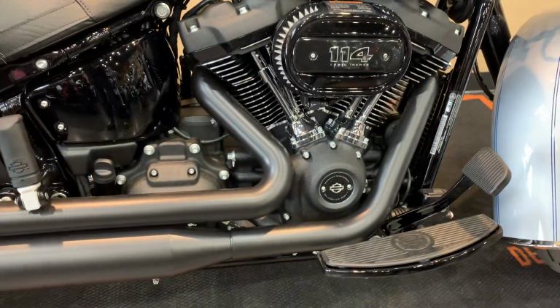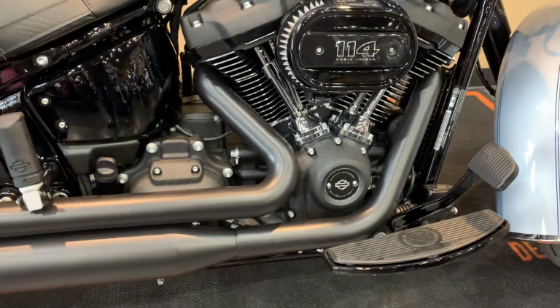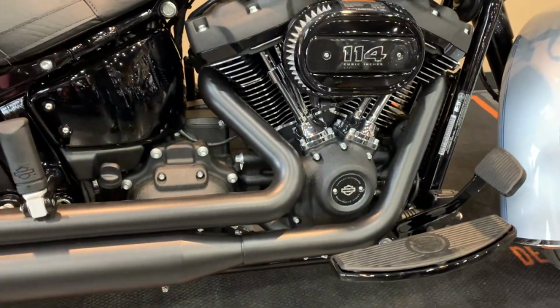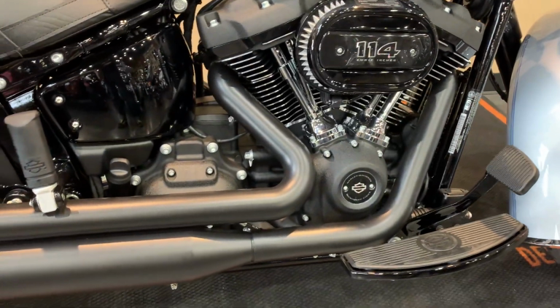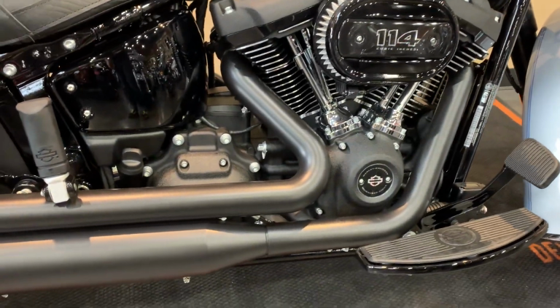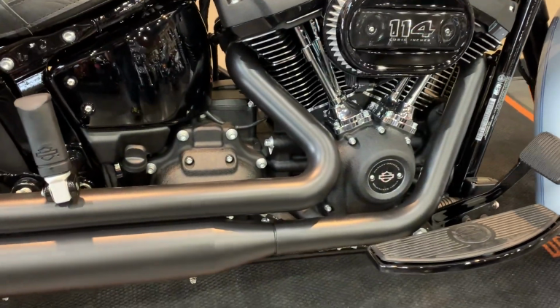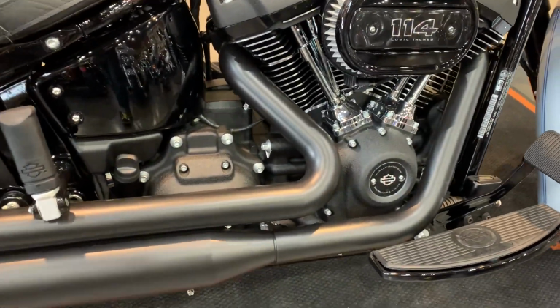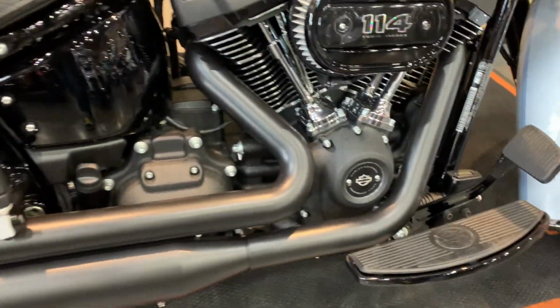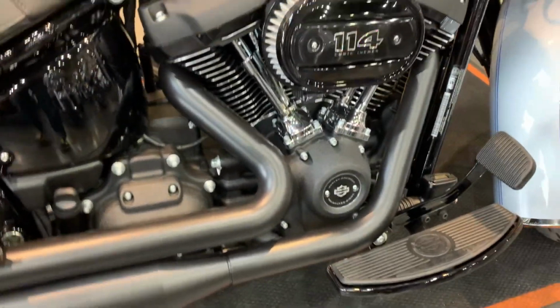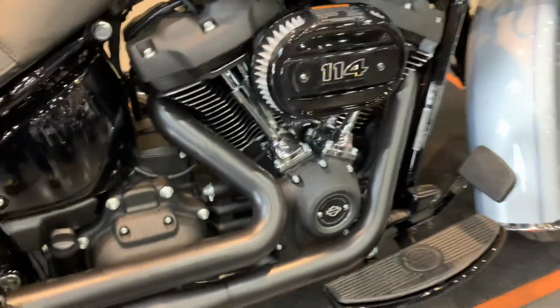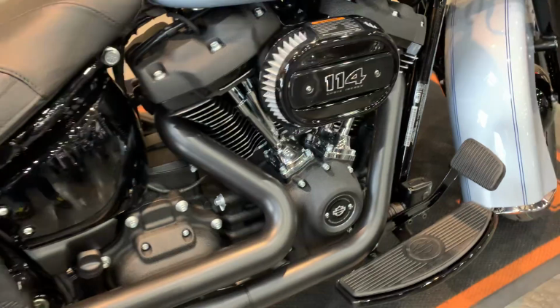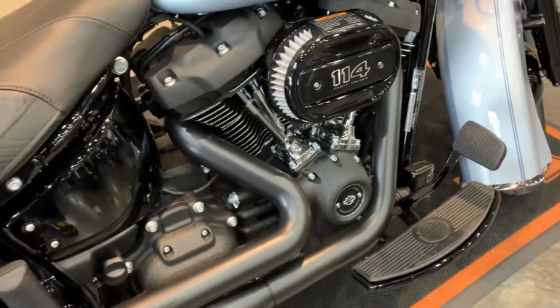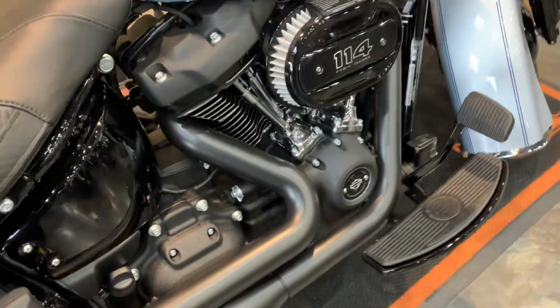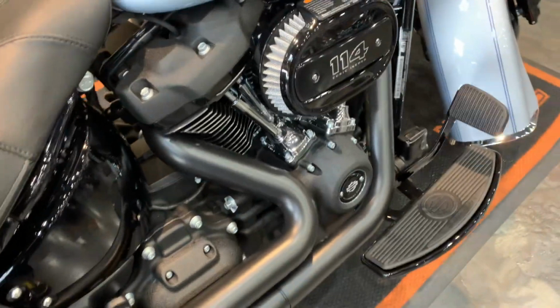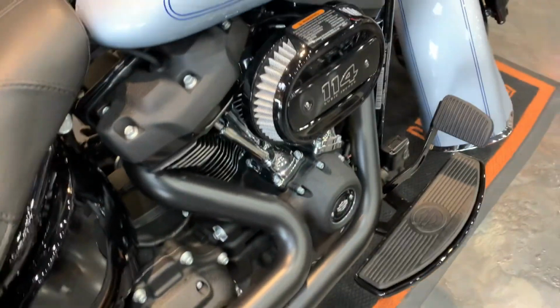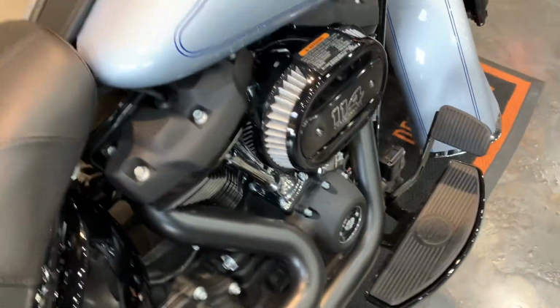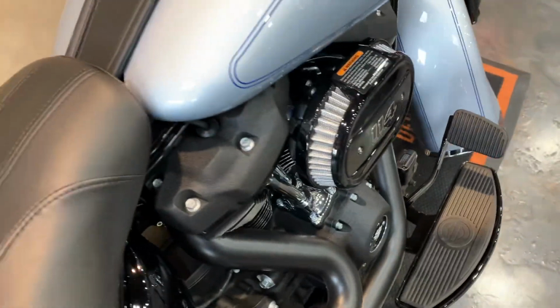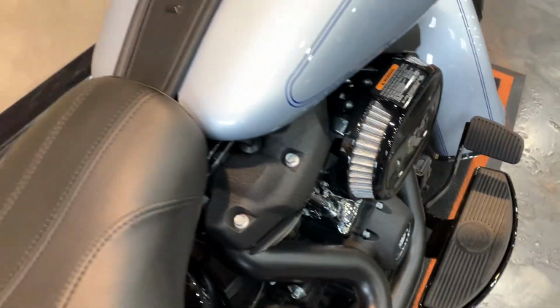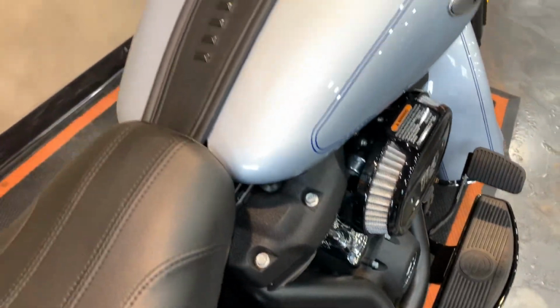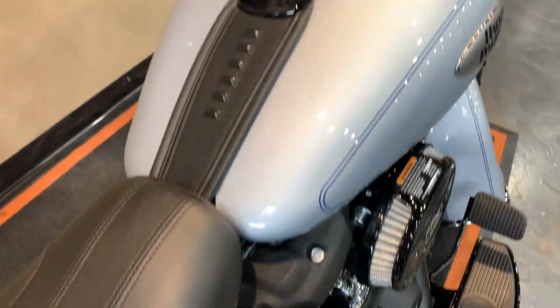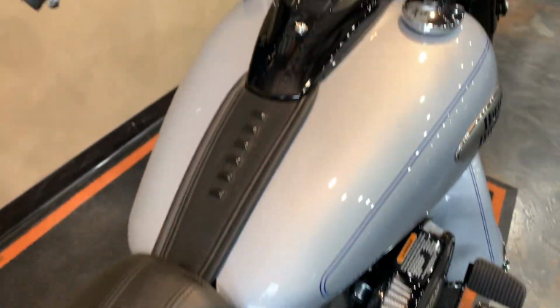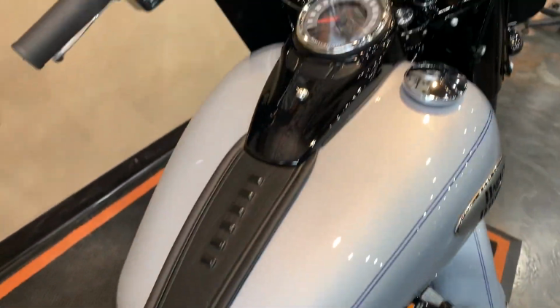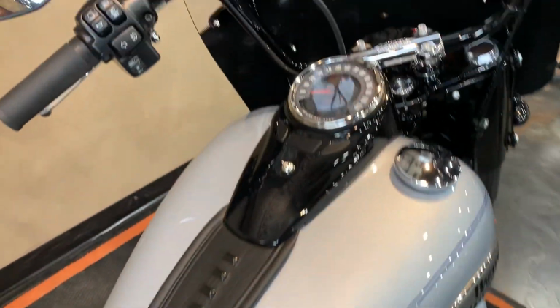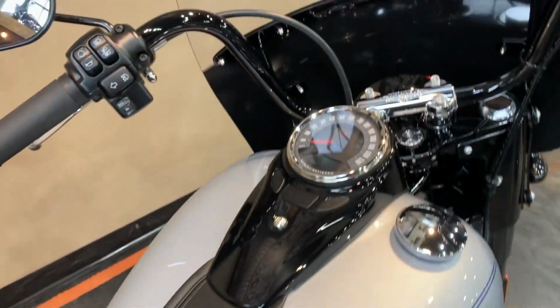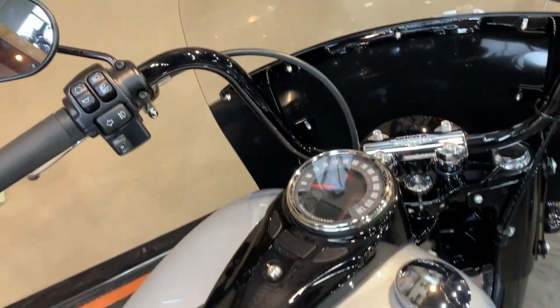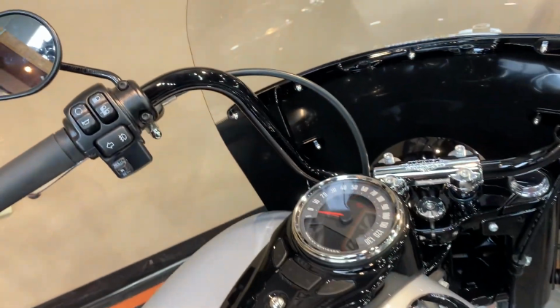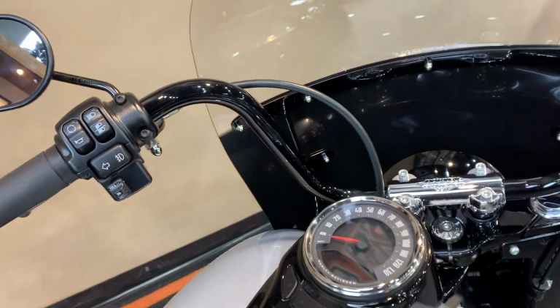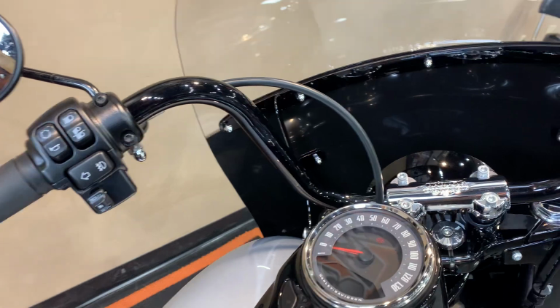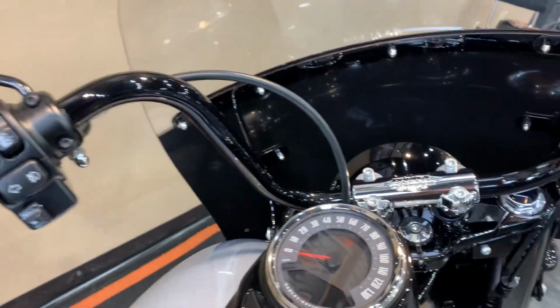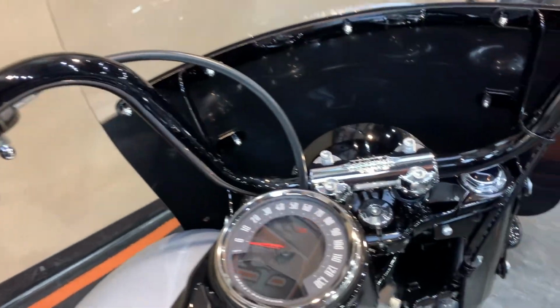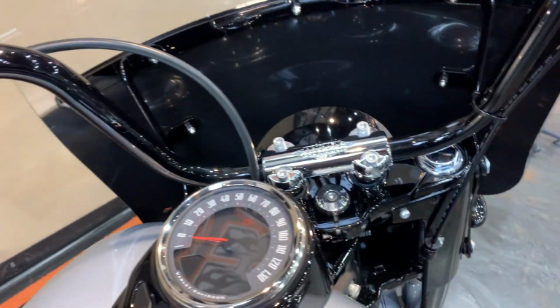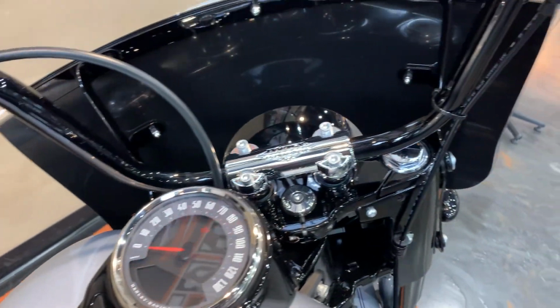114 cubic inch motor in this one. Six-speed transmission. Driver floorboards. You get ABS, security, and cruise control with this one.